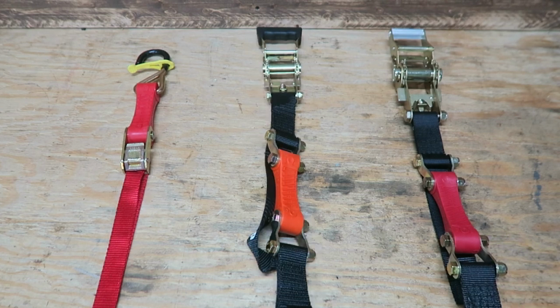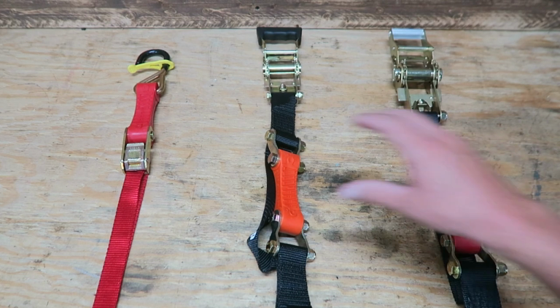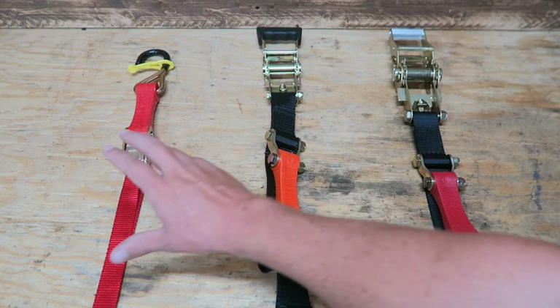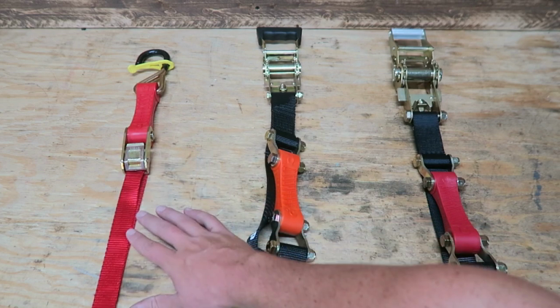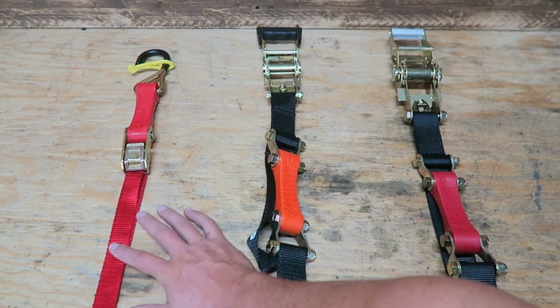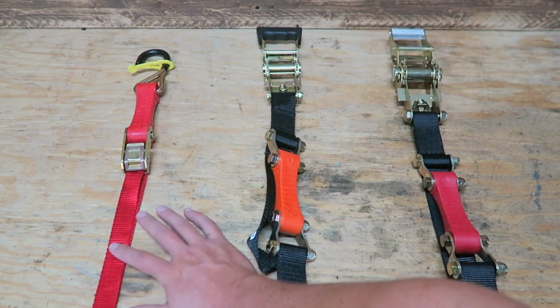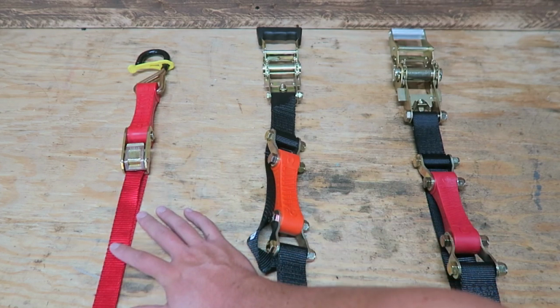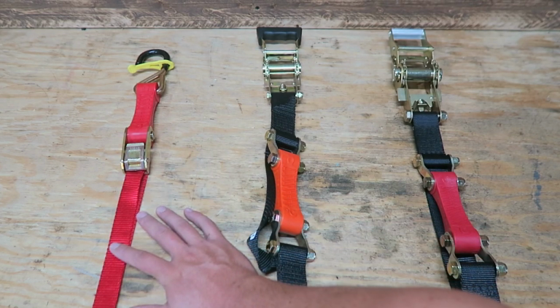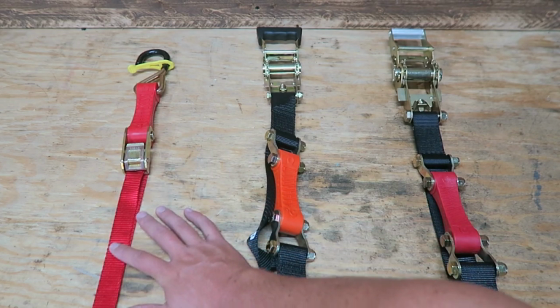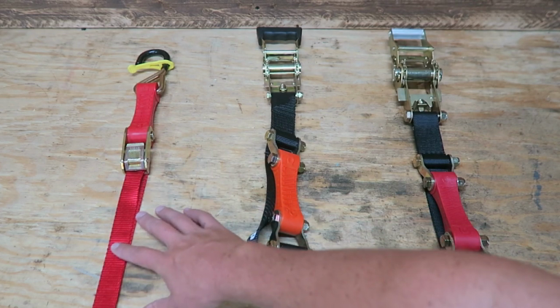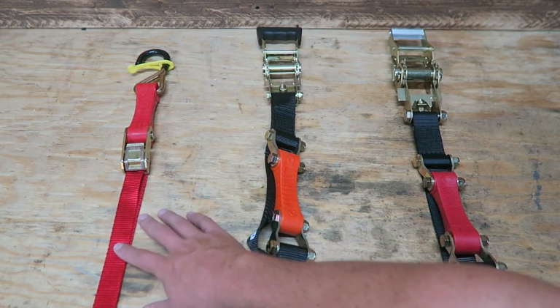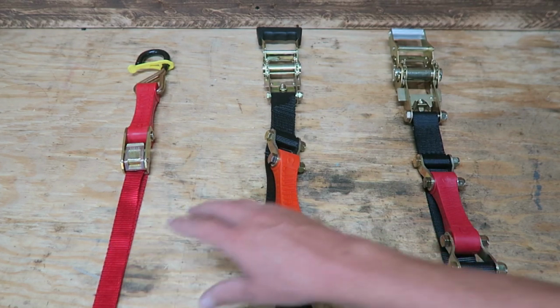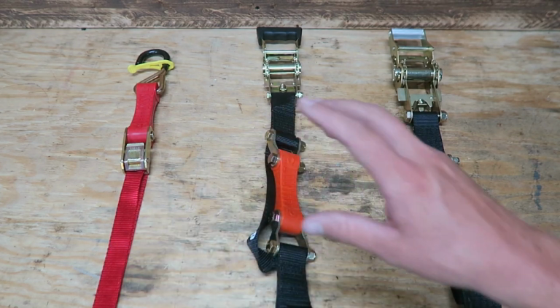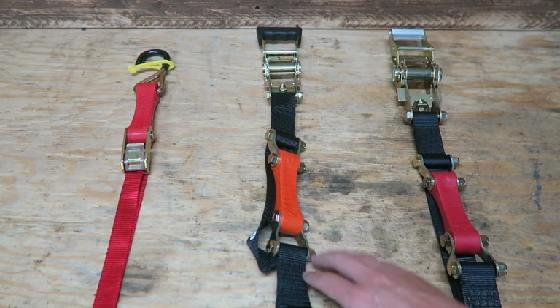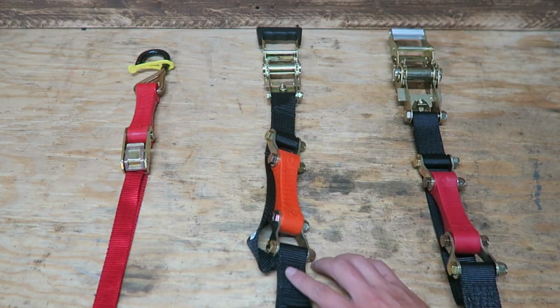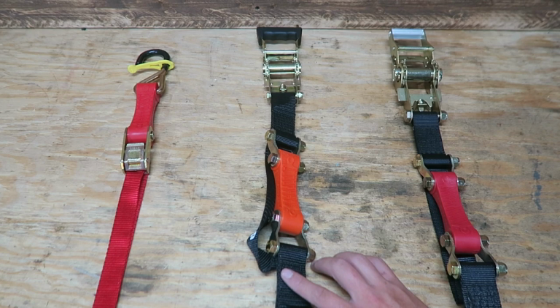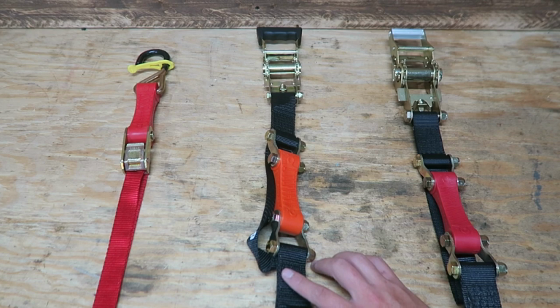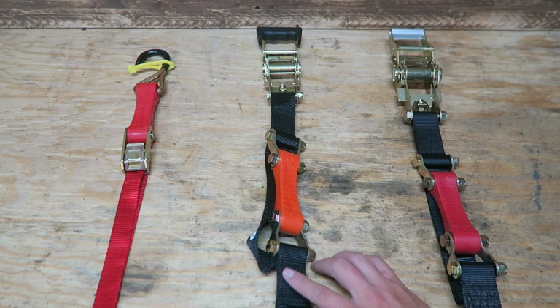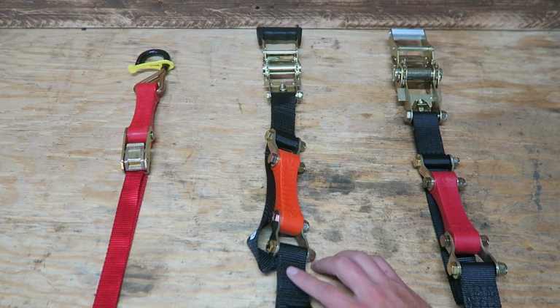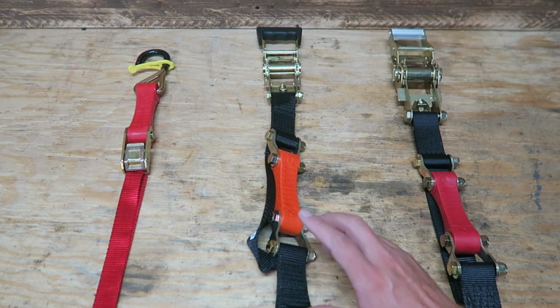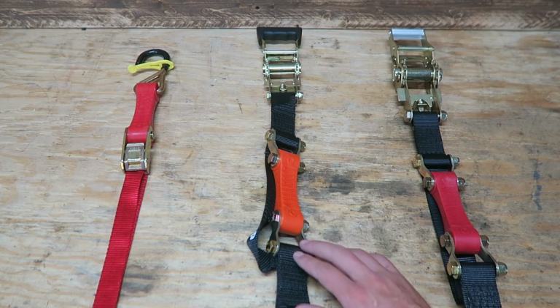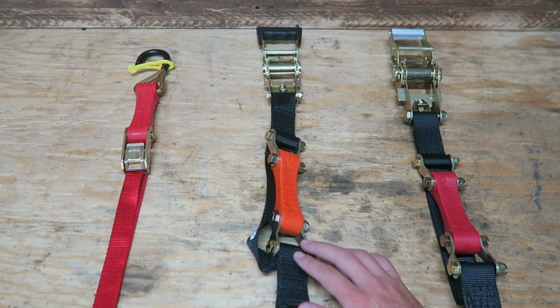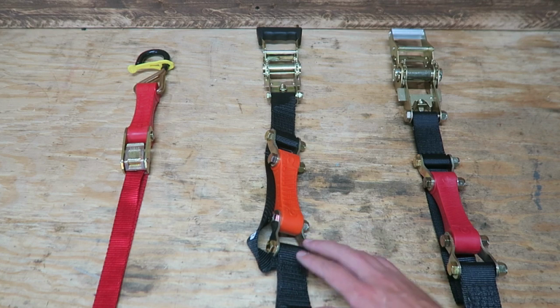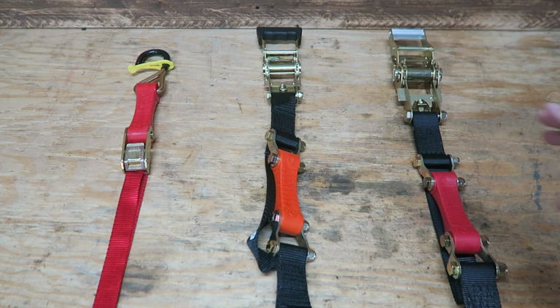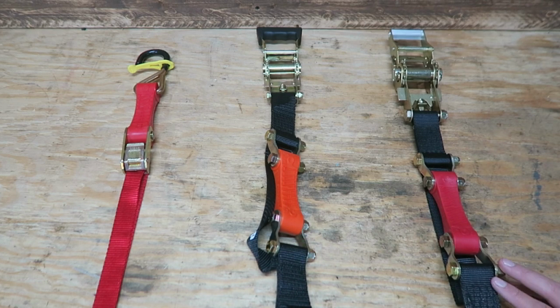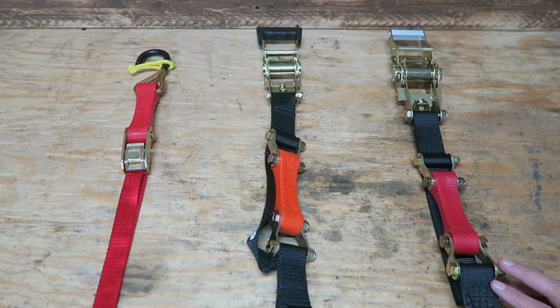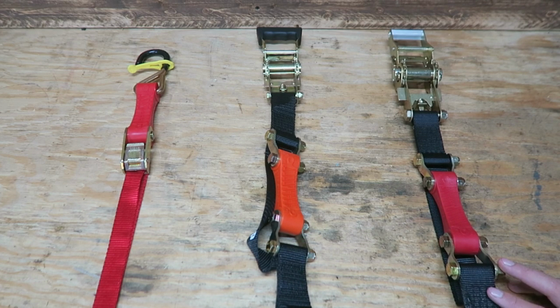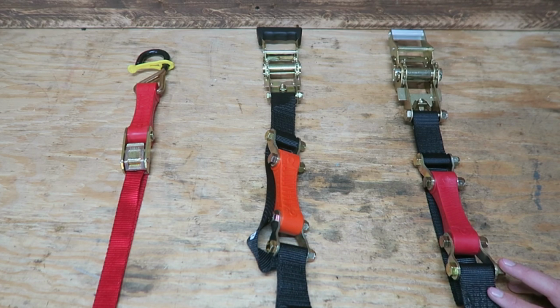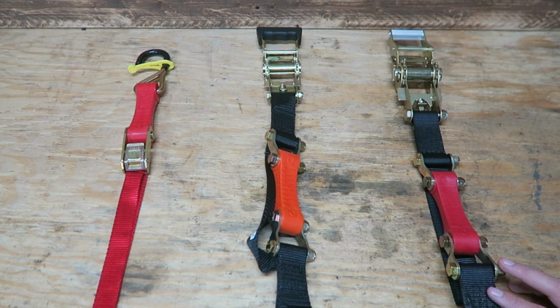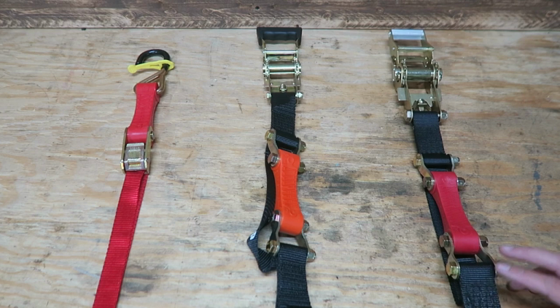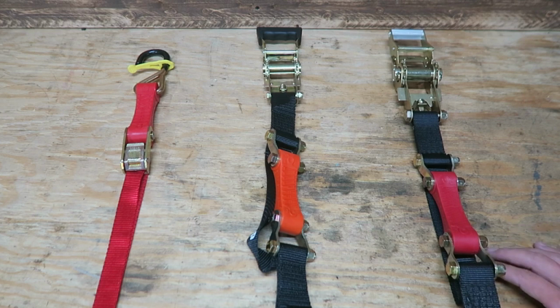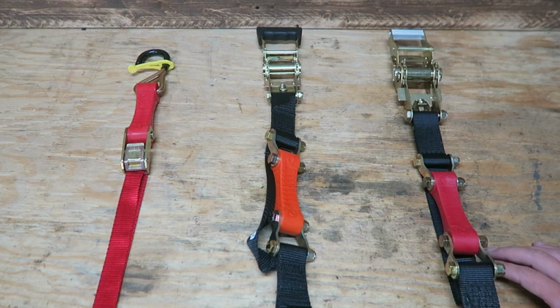The least expensive option is this 10-foot red cam strap, which is $19.99. Next, we've got a 7-foot ratcheting strap at $35.99. And last, we've got a 7-foot ratchet strap at $45.99.